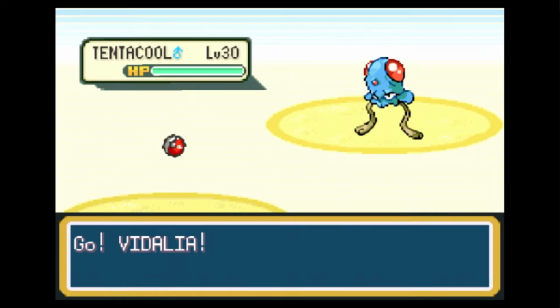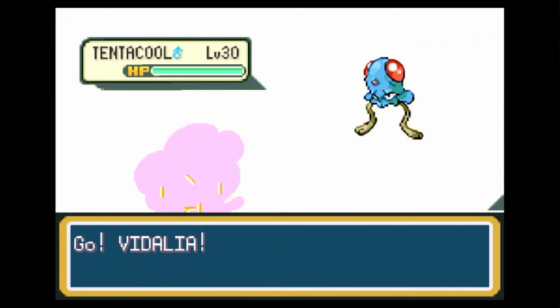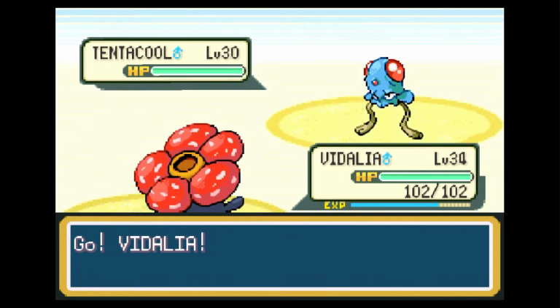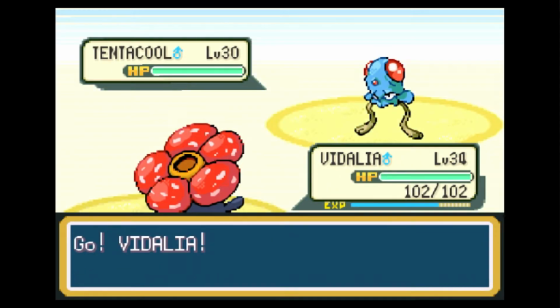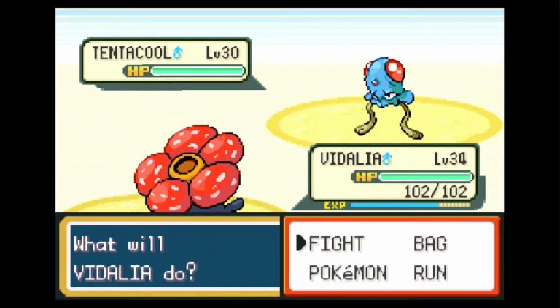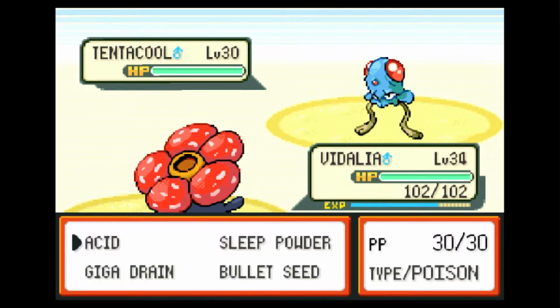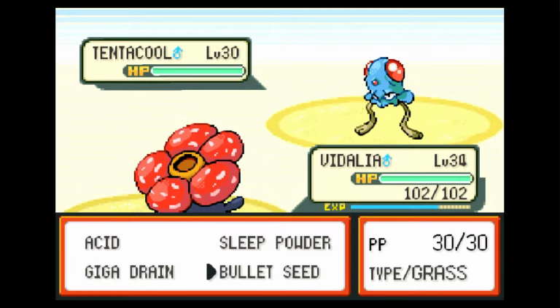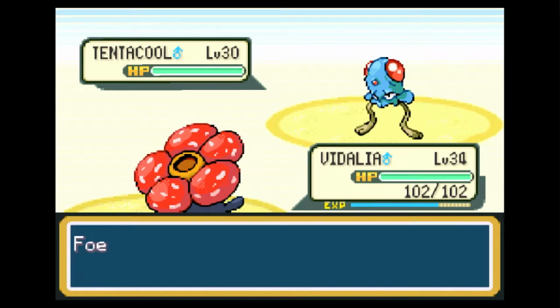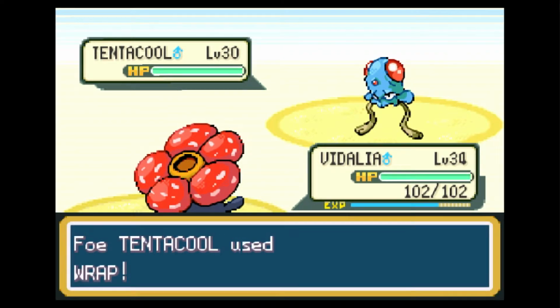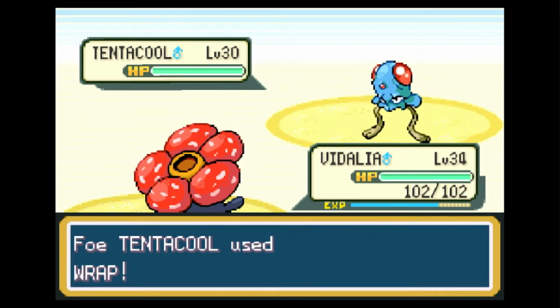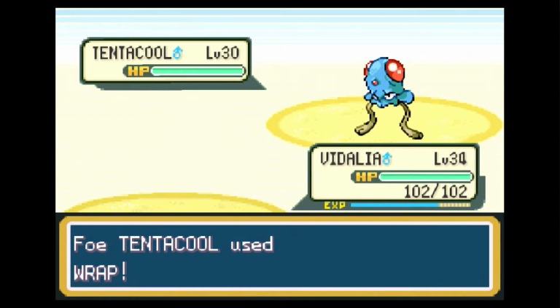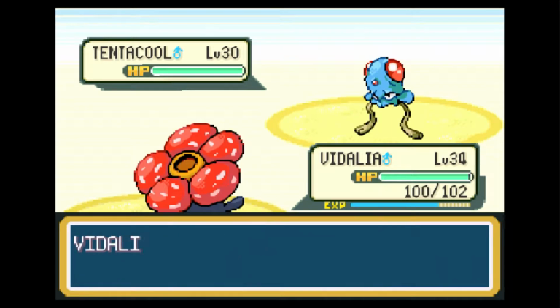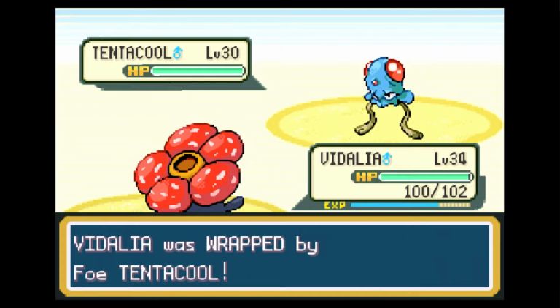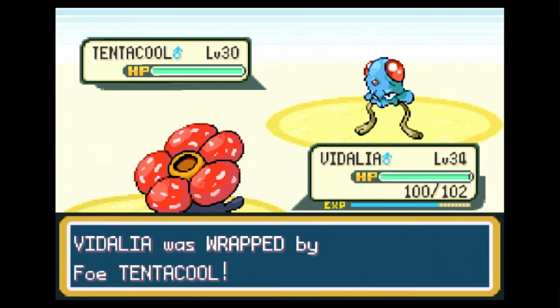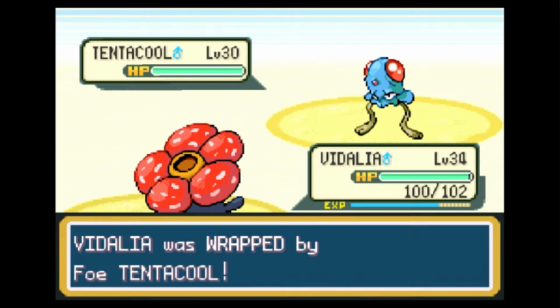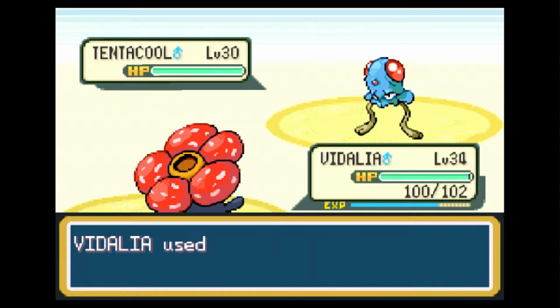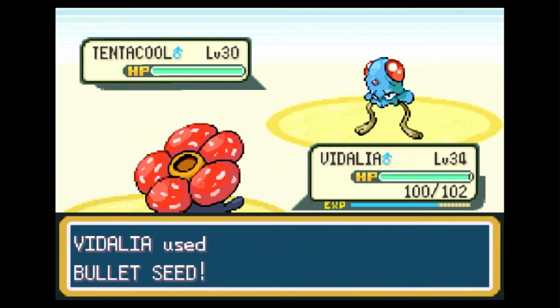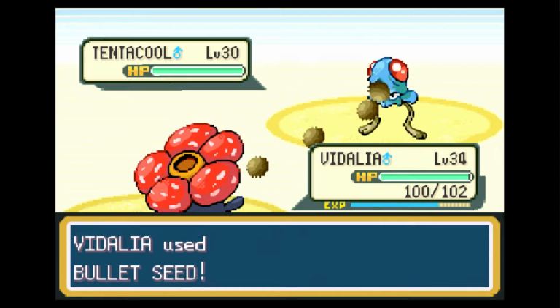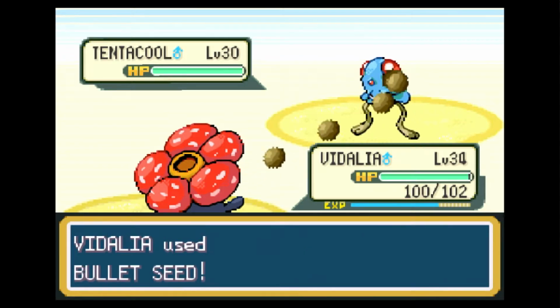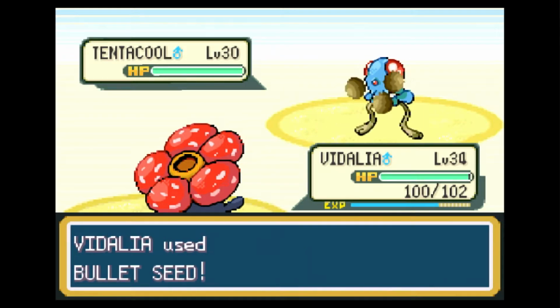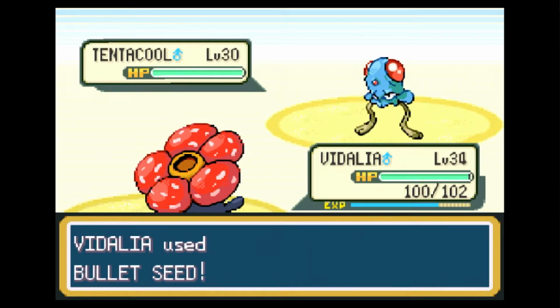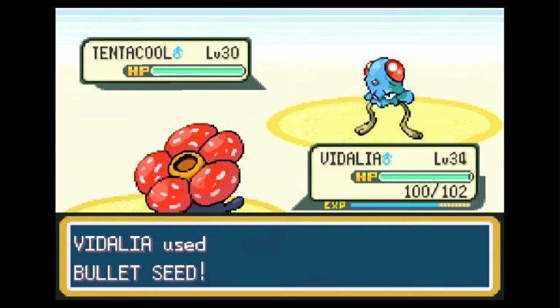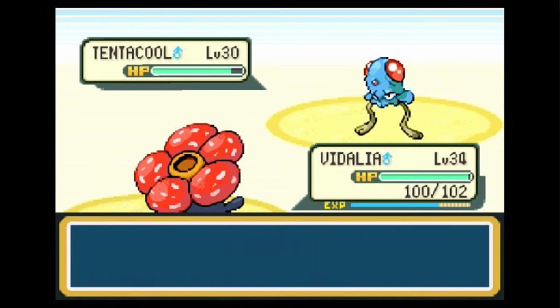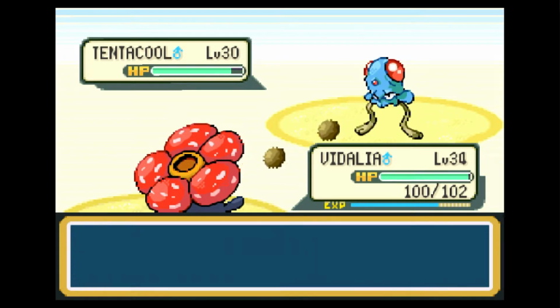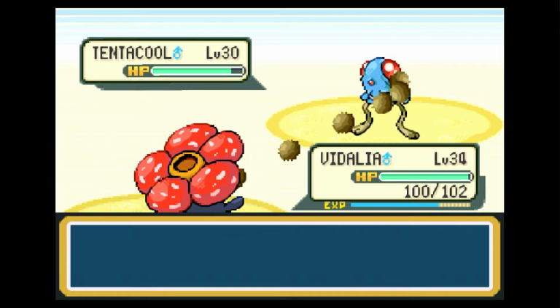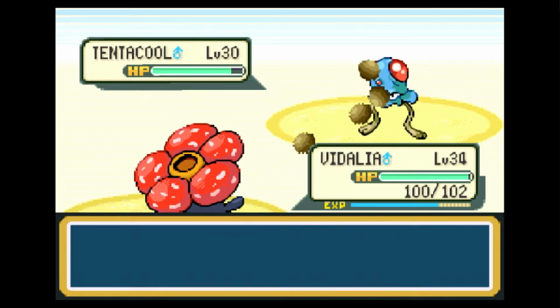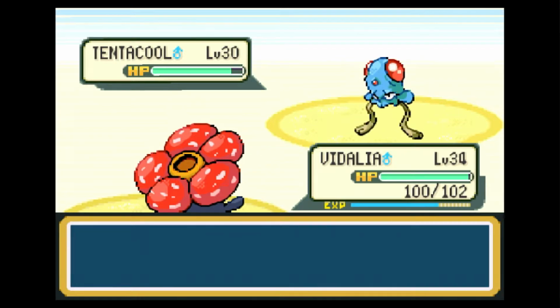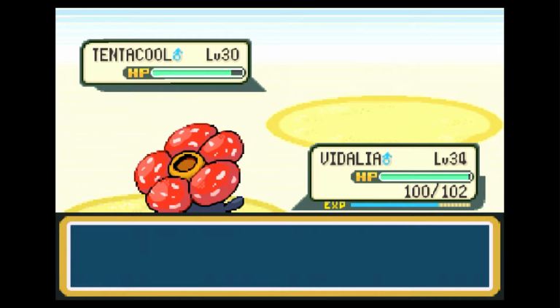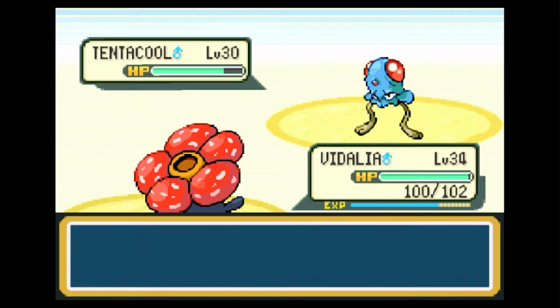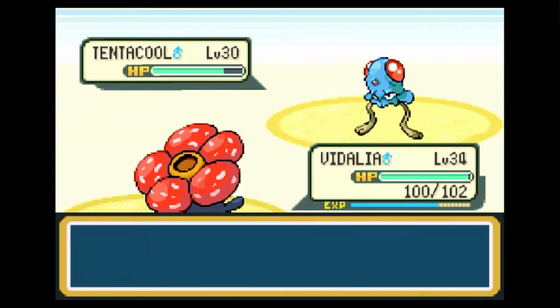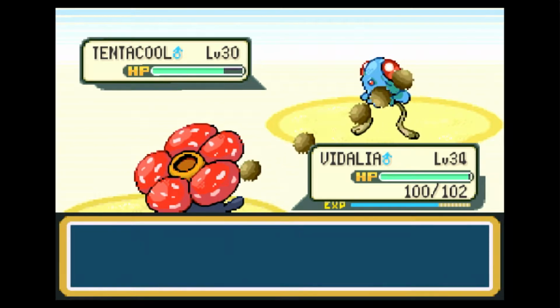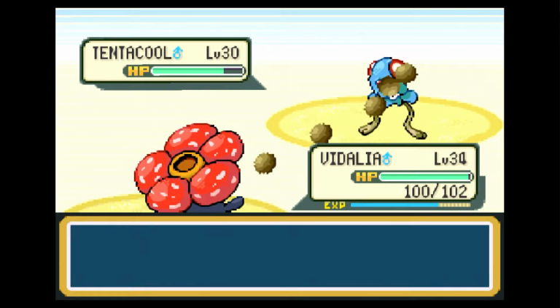We have to do a lot of surfing on water-bound routes, which means this is a spectacular time to level up Vidalia. Vidalia is in need of some massive leveling up, and even though he's not going to be useful for the next gym, we've got to get some leveling up in, so we're going to take care of that right now.